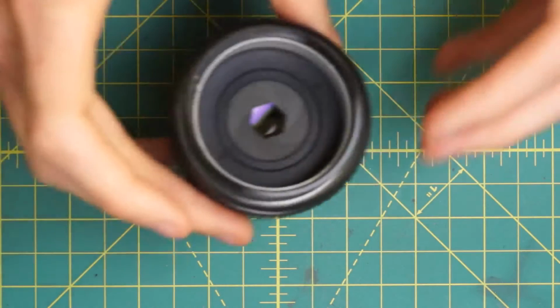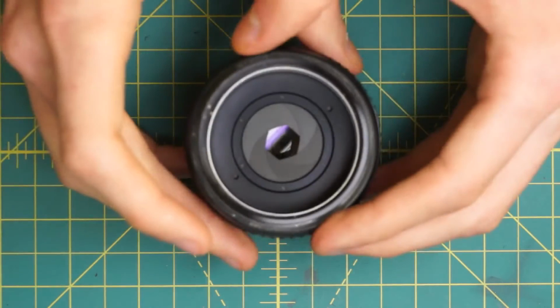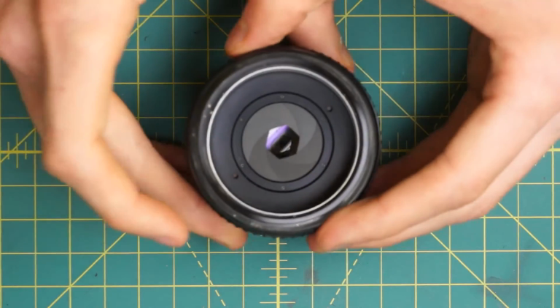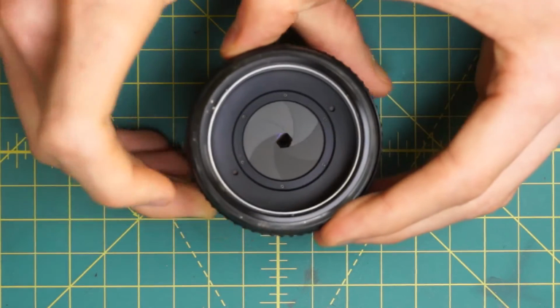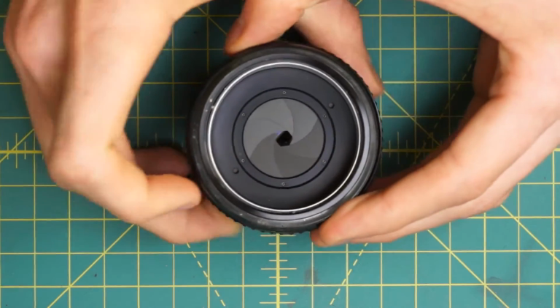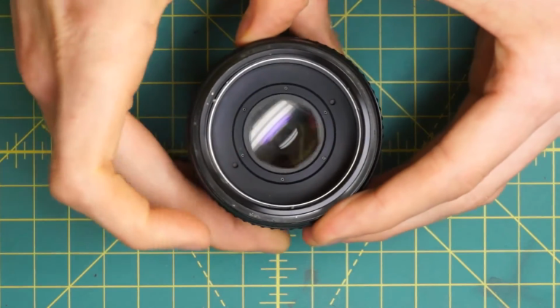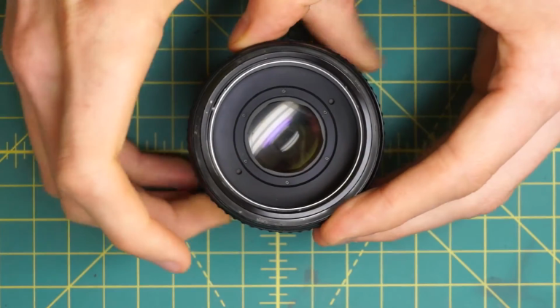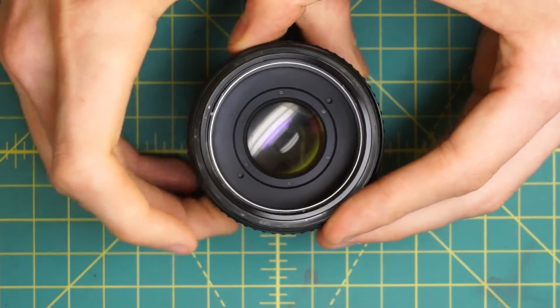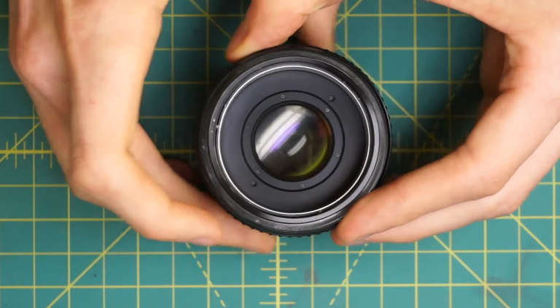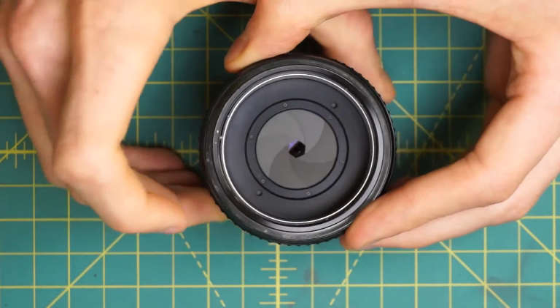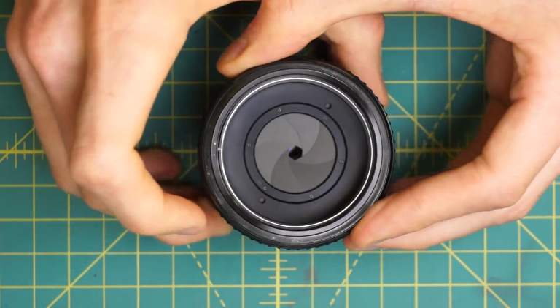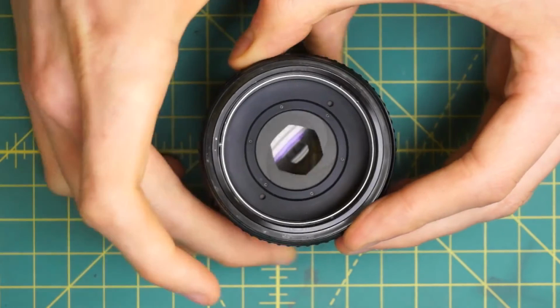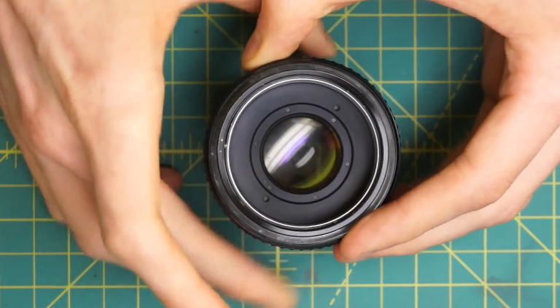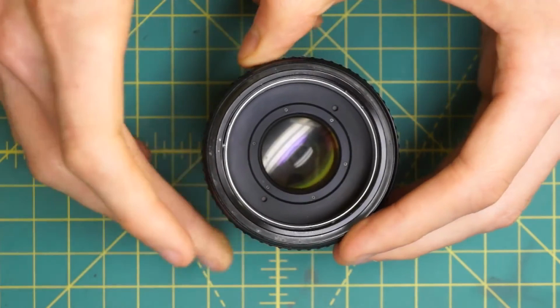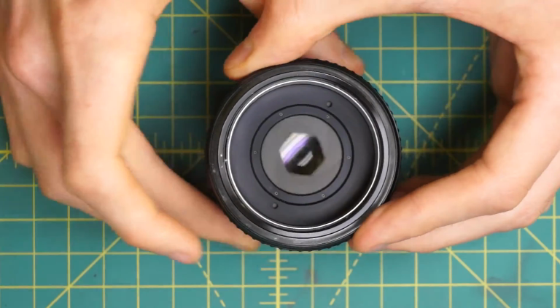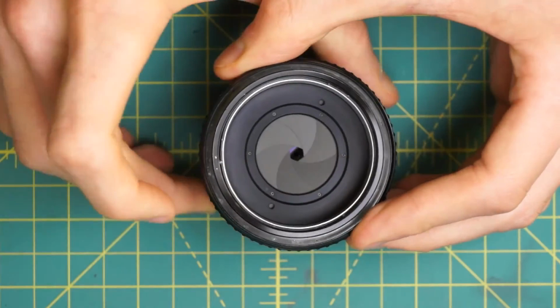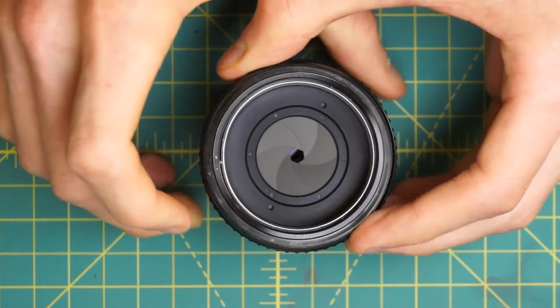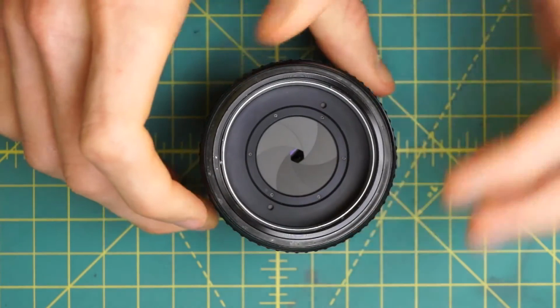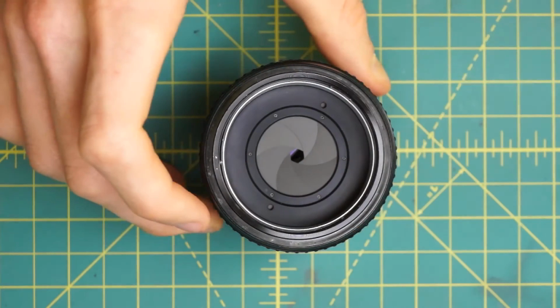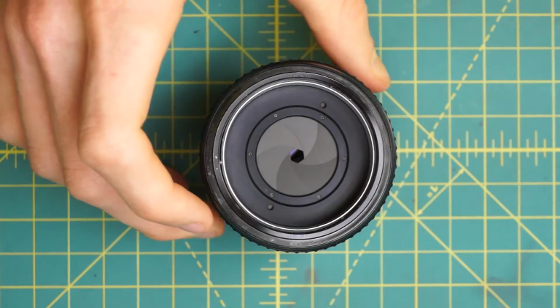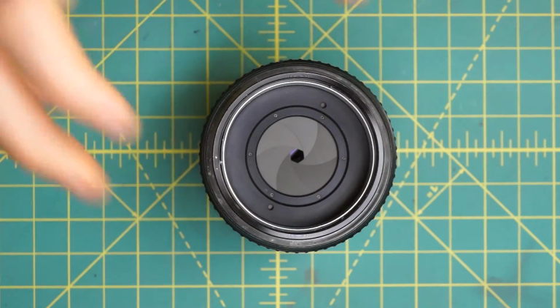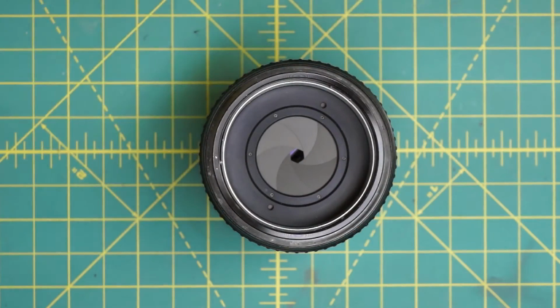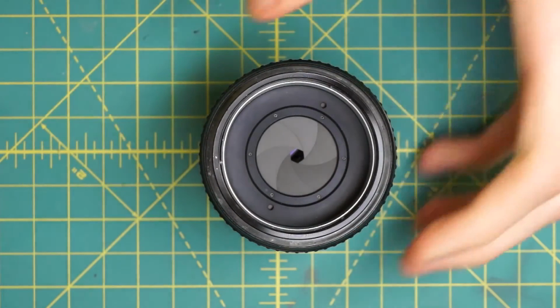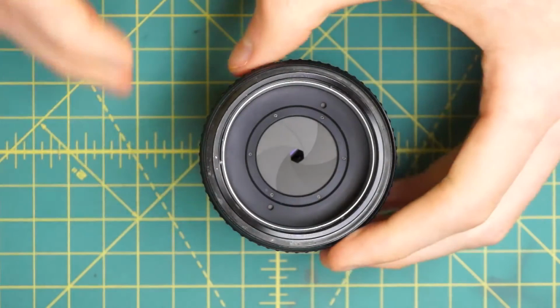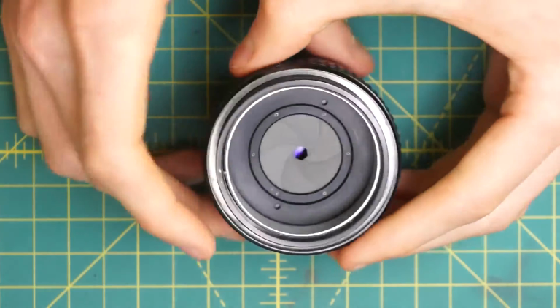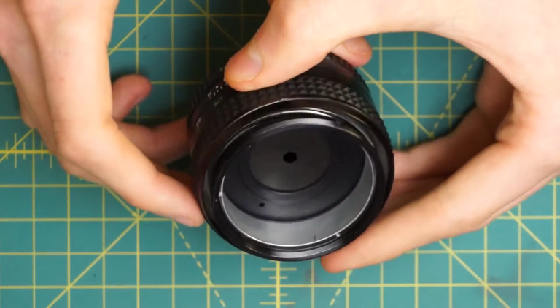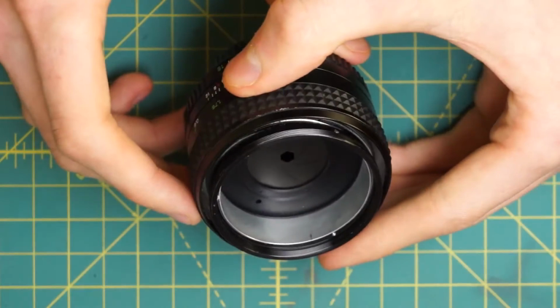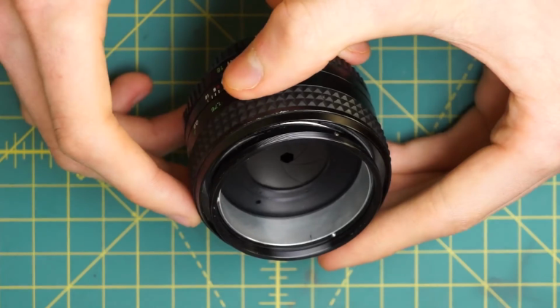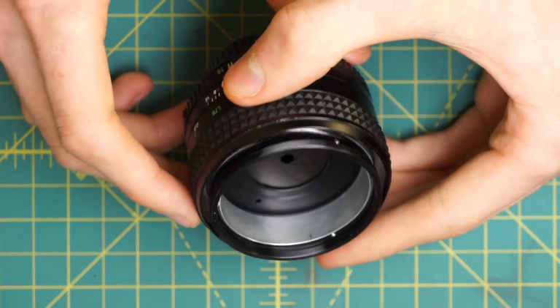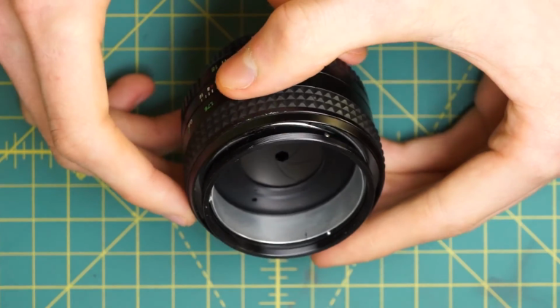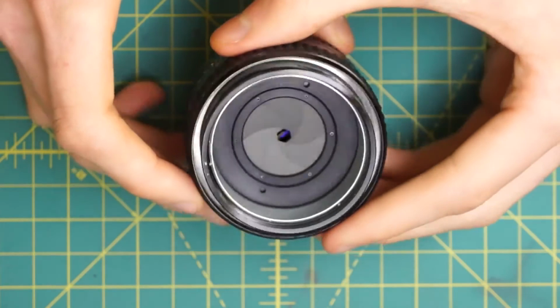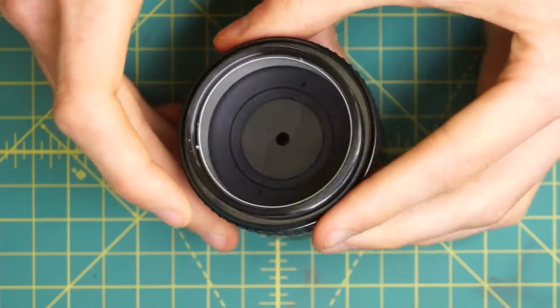That exposes the front of the diaphragm. You can see the diaphragm is also a pretty good size on this lens and takes up quite a bit of space.